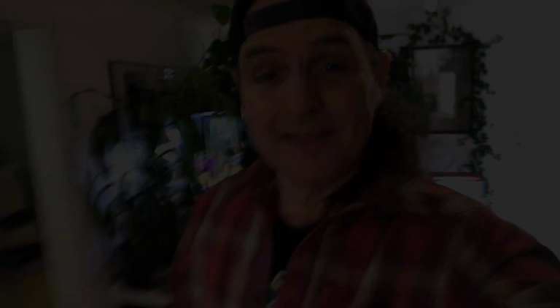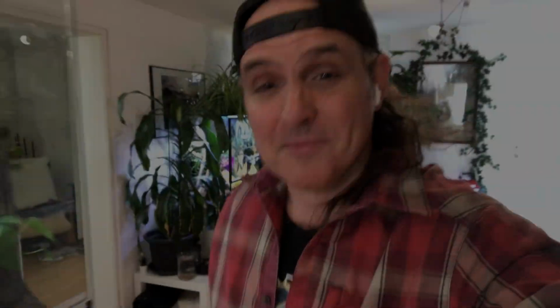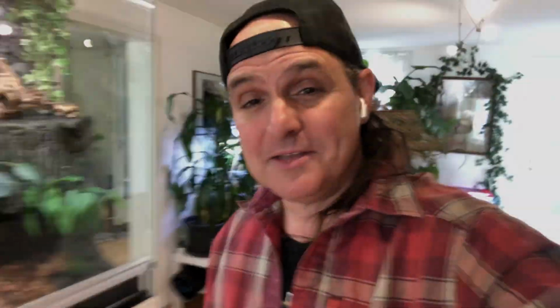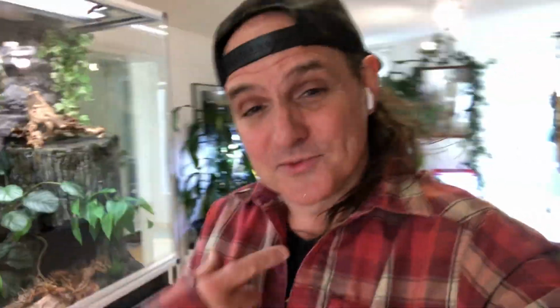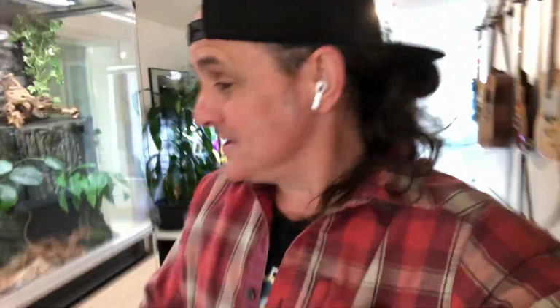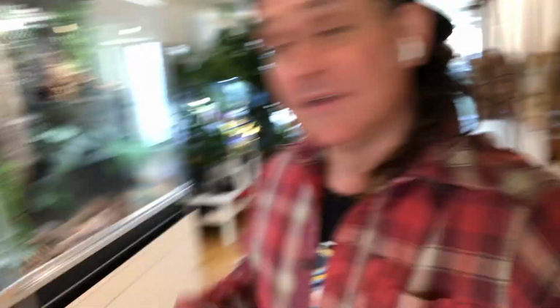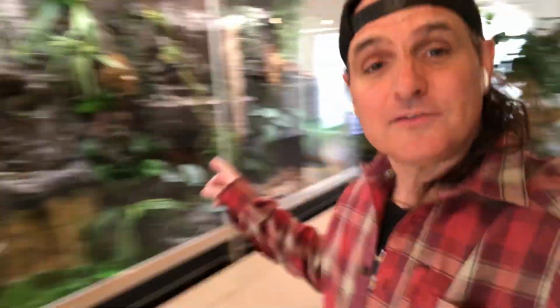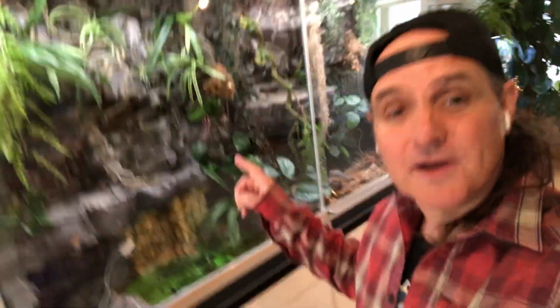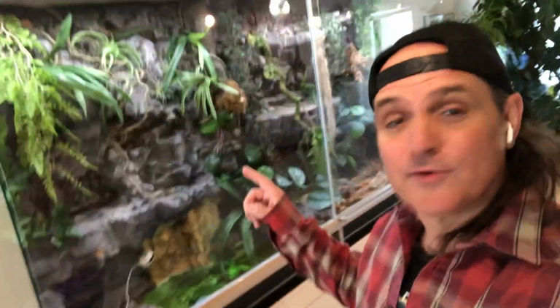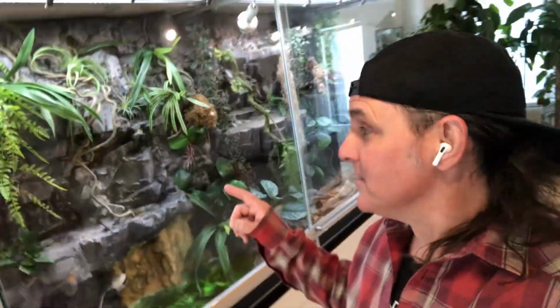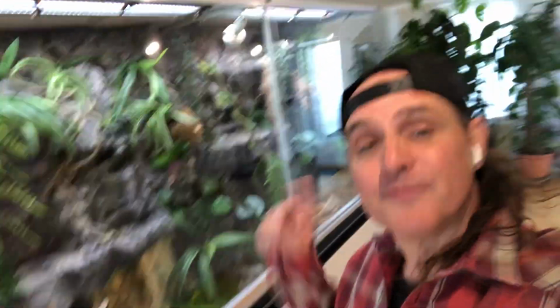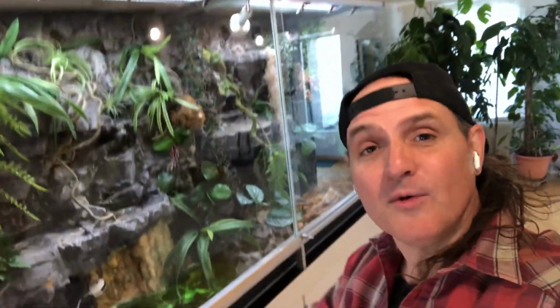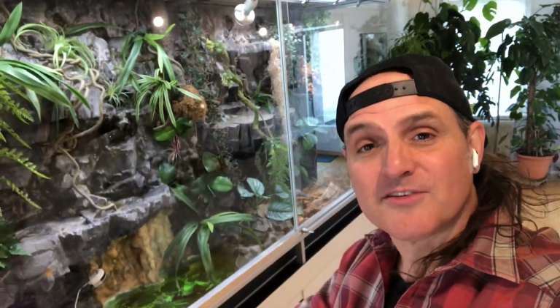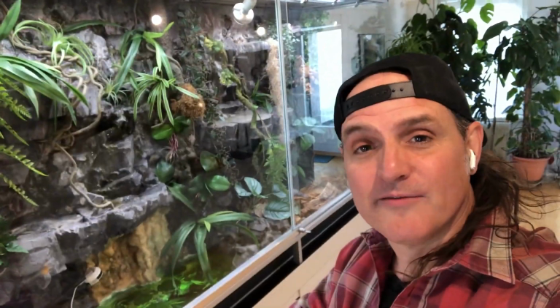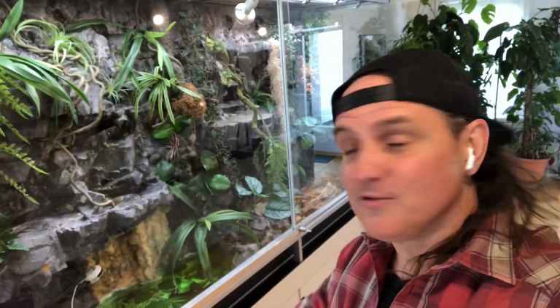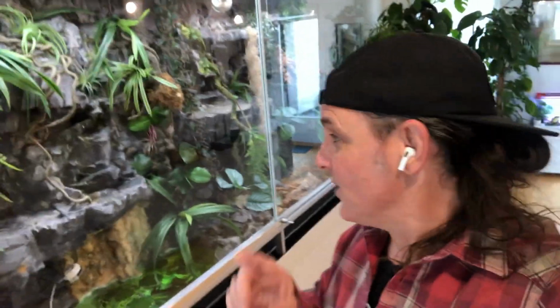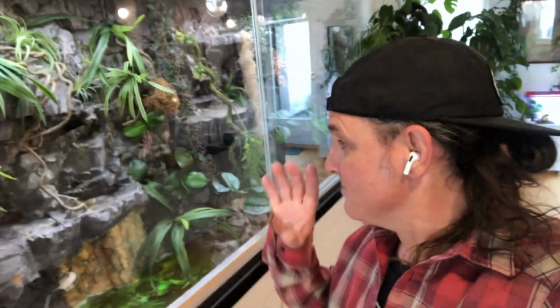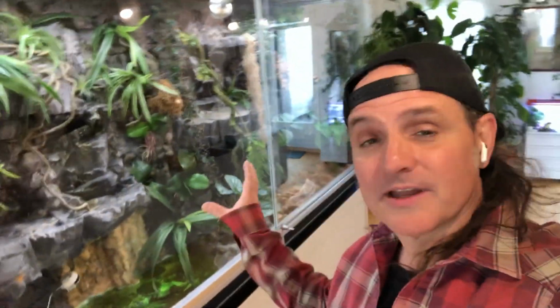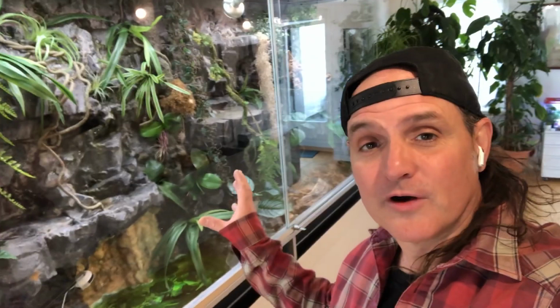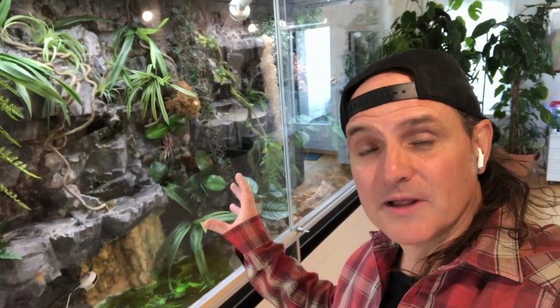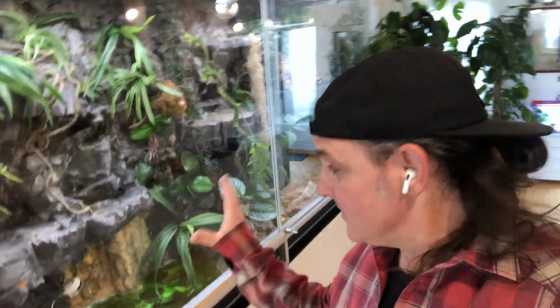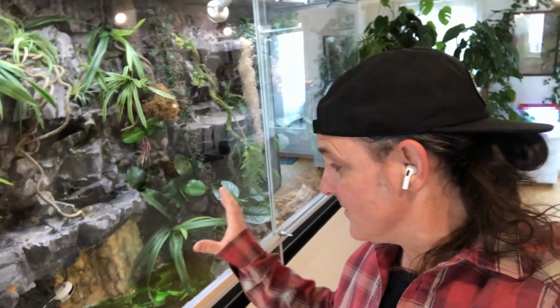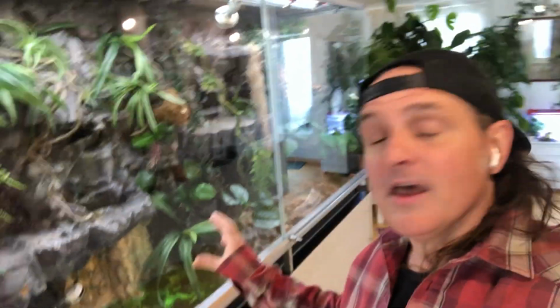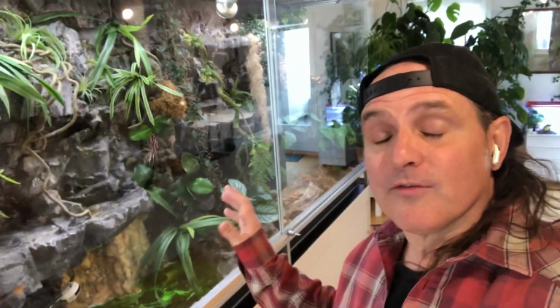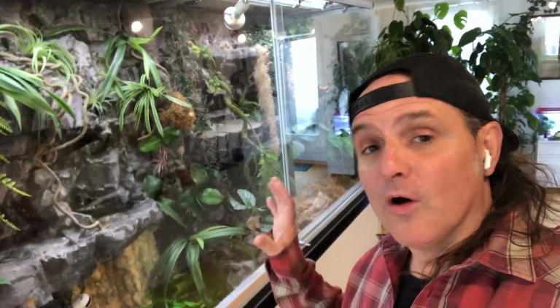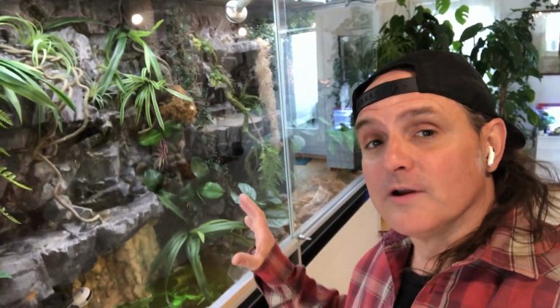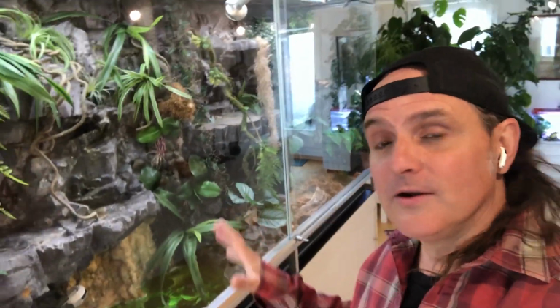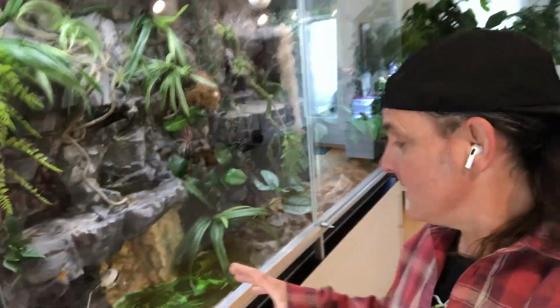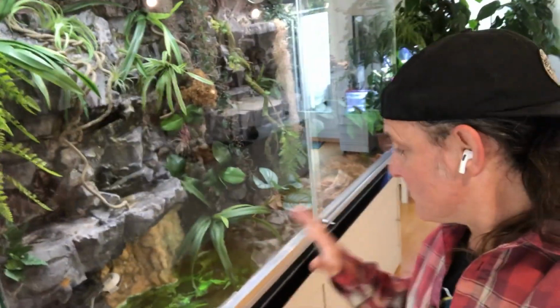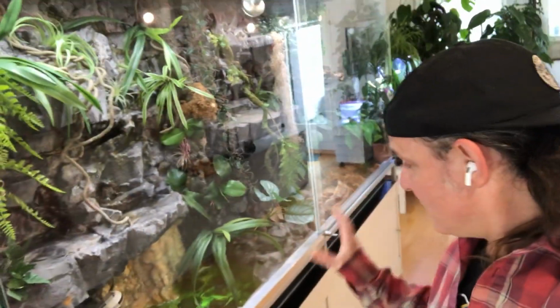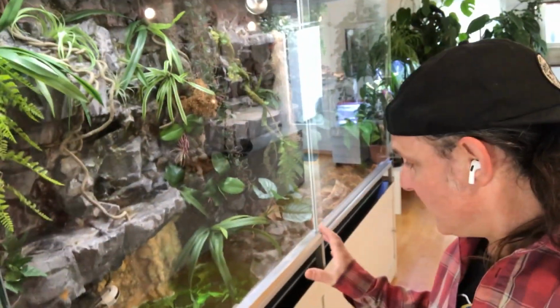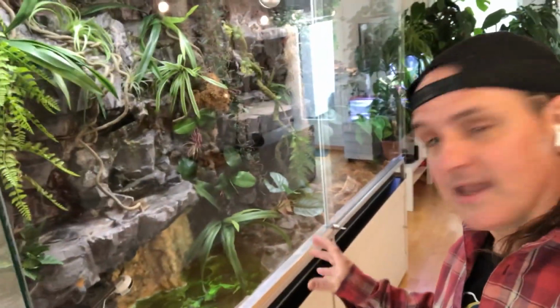Hey there, my name is Randy and this is my terrarium. If you've been watching some of my videos, you know I've been building a terrarium like this here for over a year. It's very complicated.